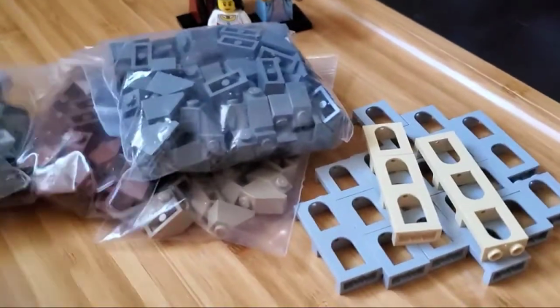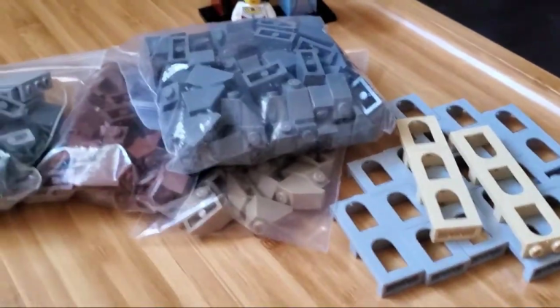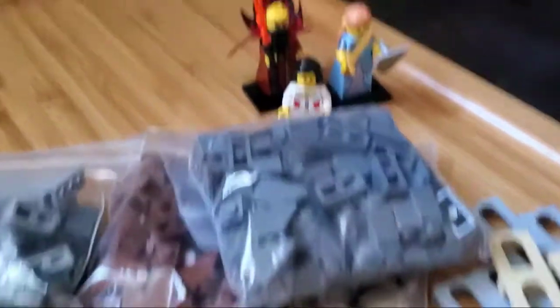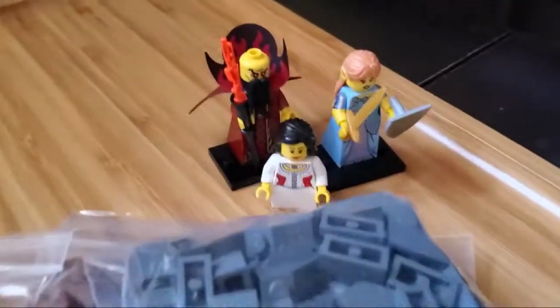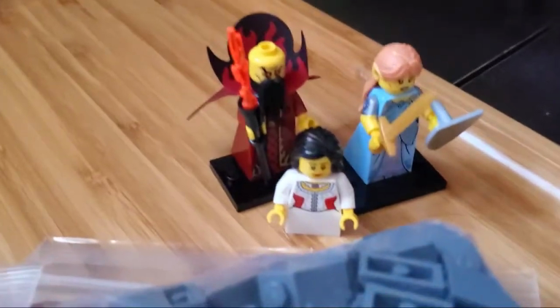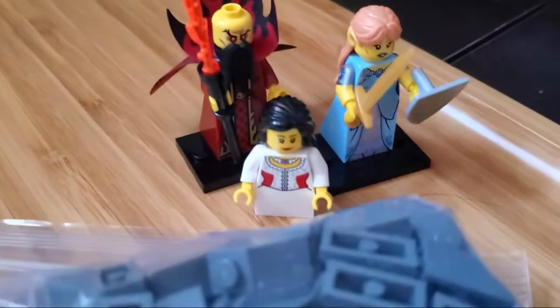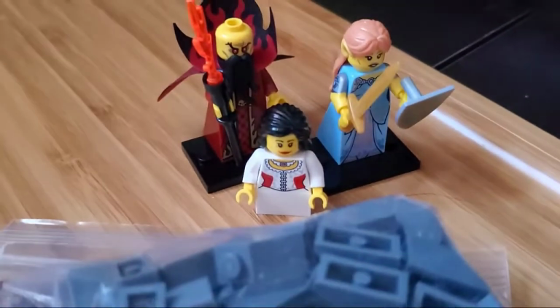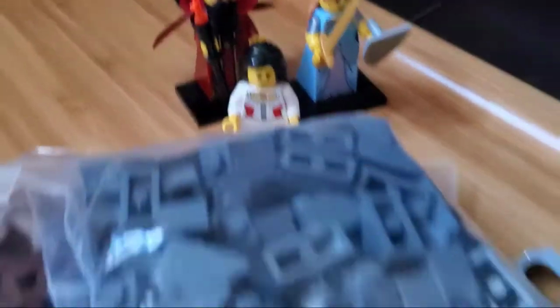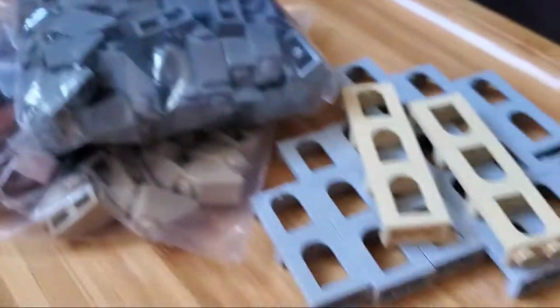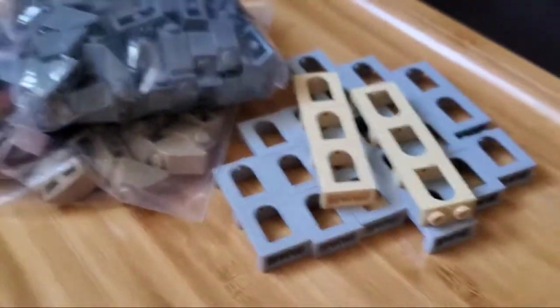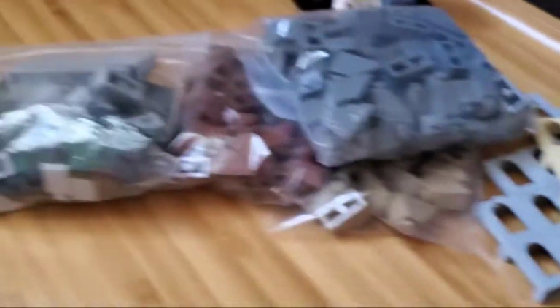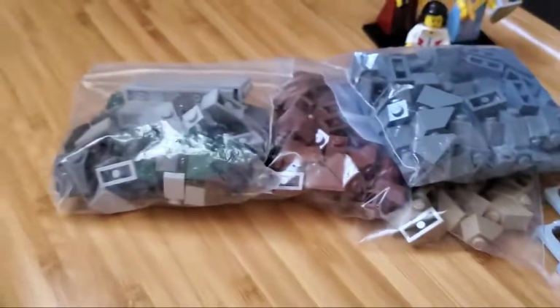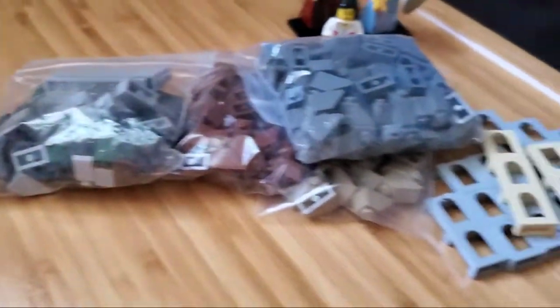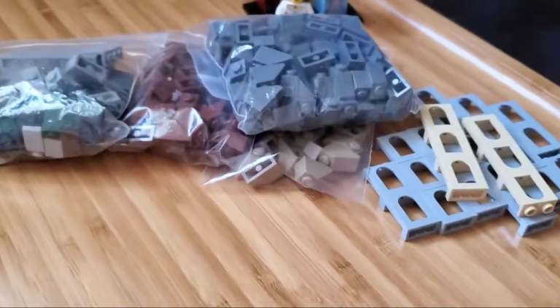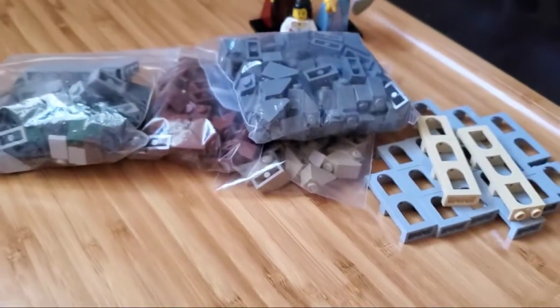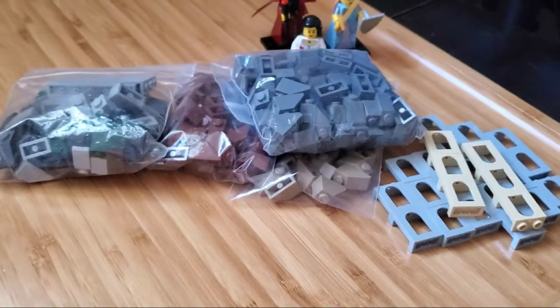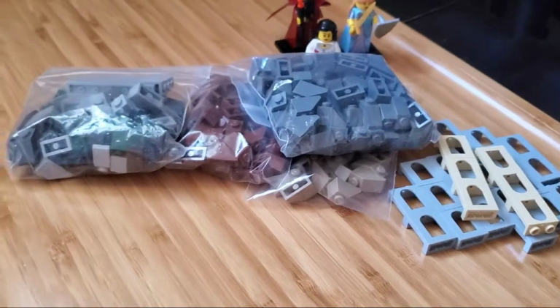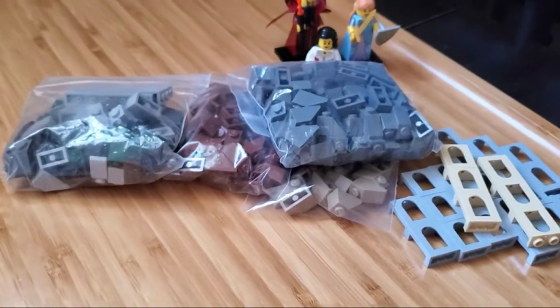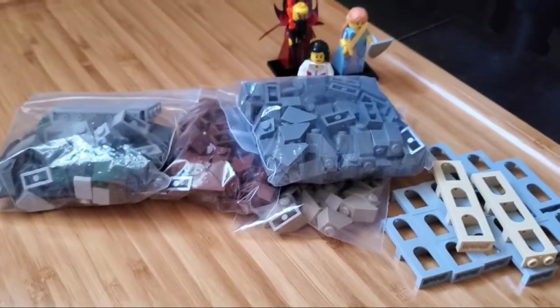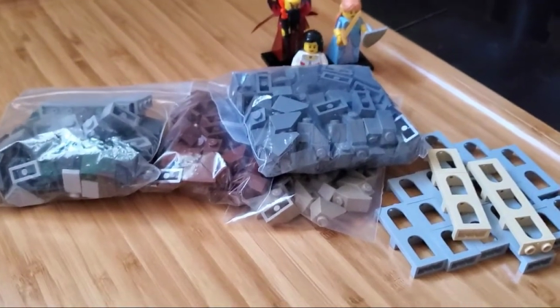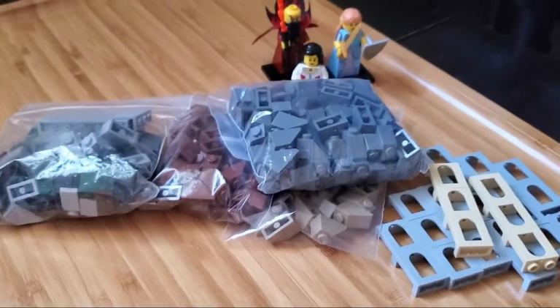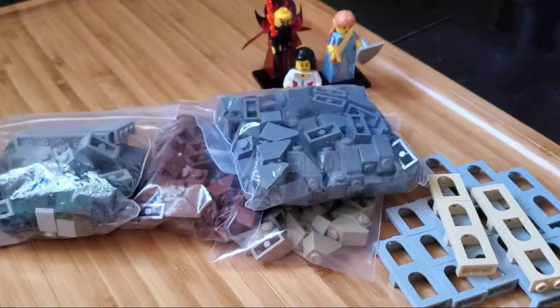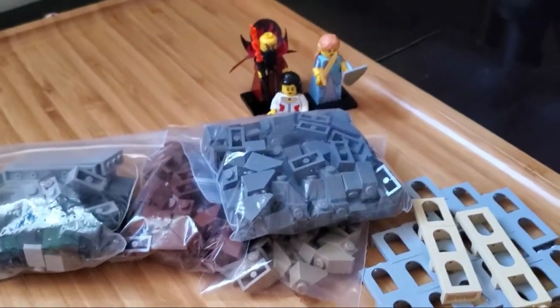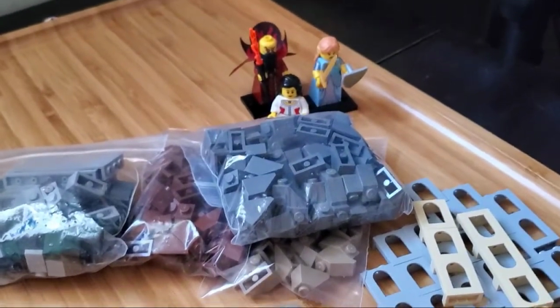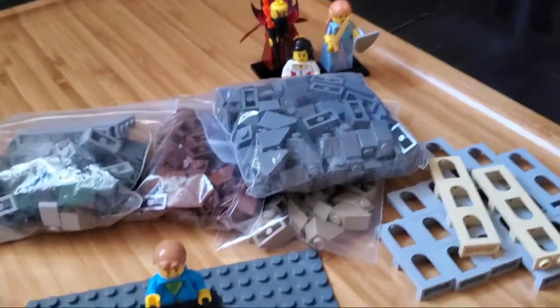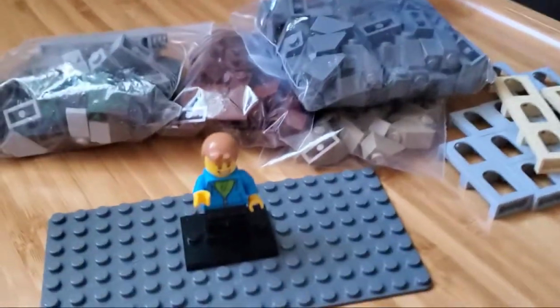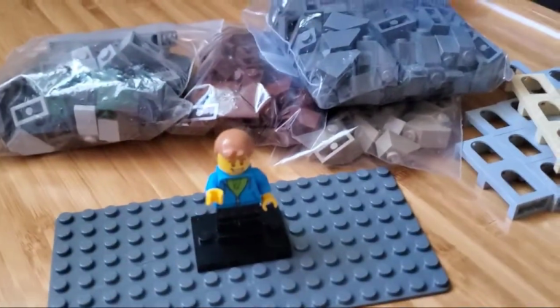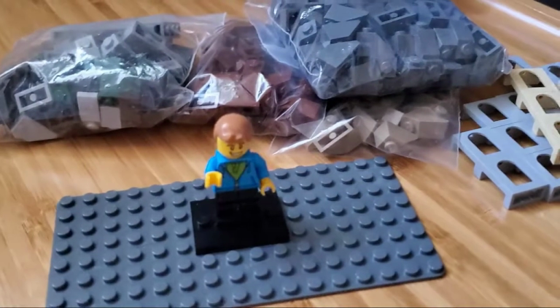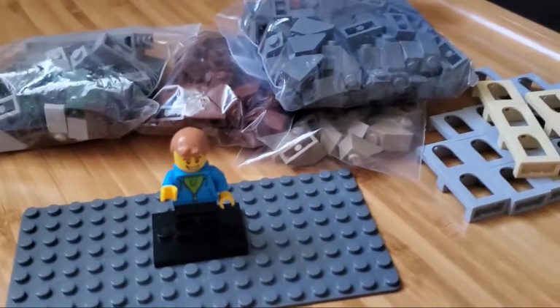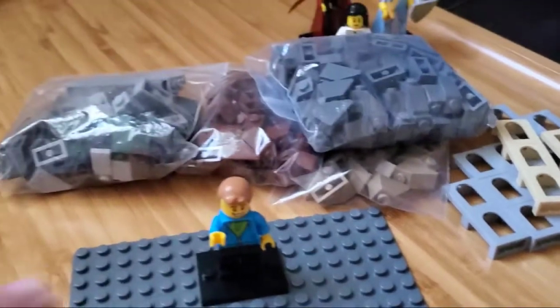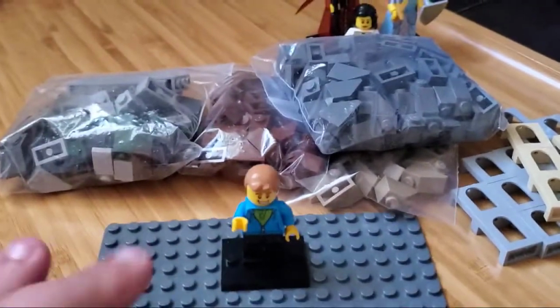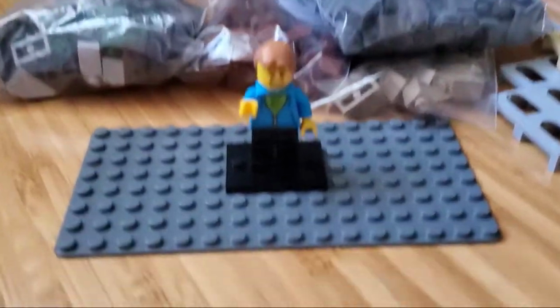Pretty solid haul. Three awesome figures. Lots of great pieces to use for MOCing and landscaping going forward and stuff for a vehicle in the future as well. So a quick but simple haul. Lots of great stuff to build the inventory for the medieval realm. Looking forward to it.